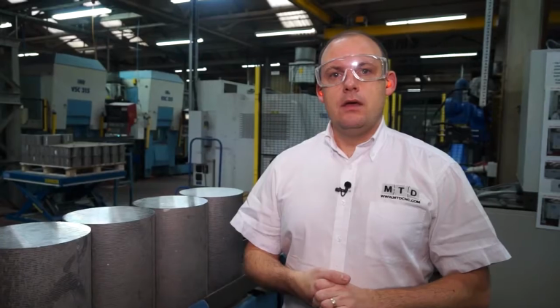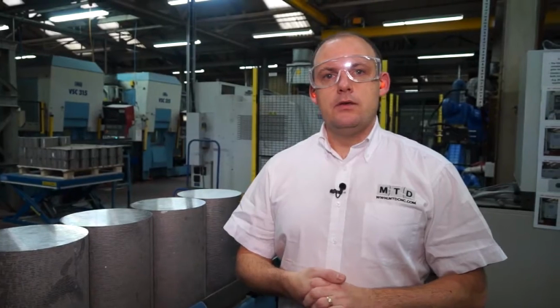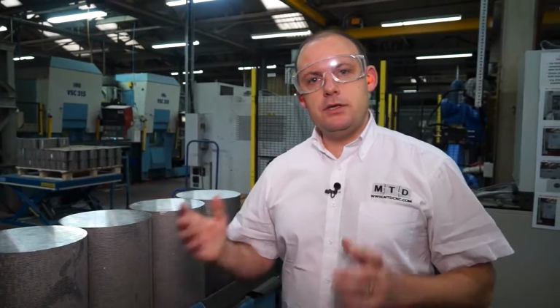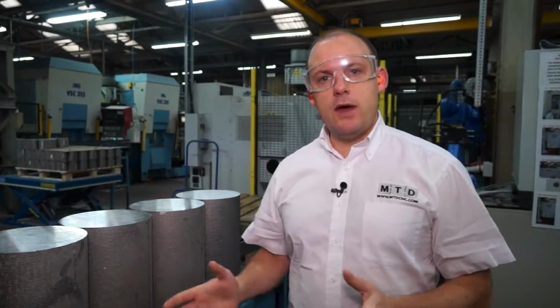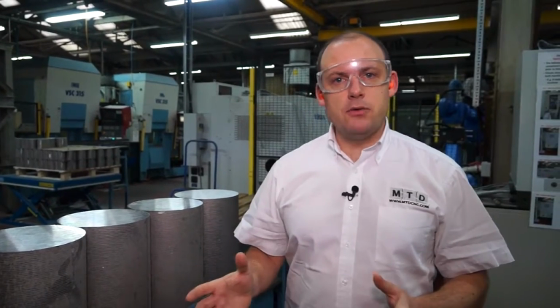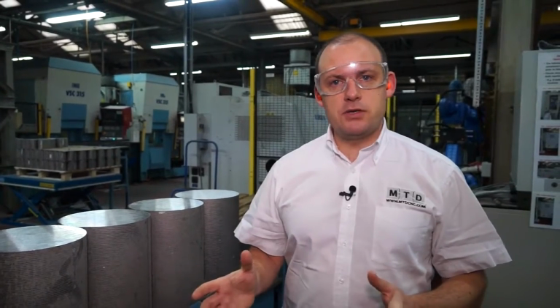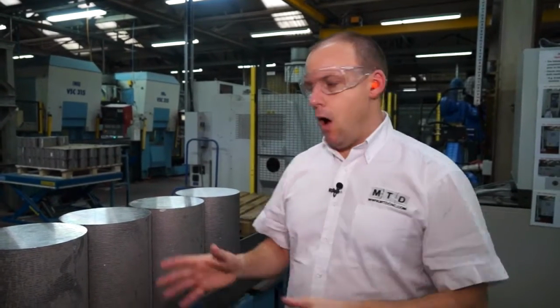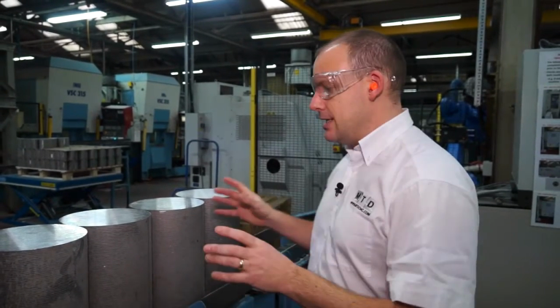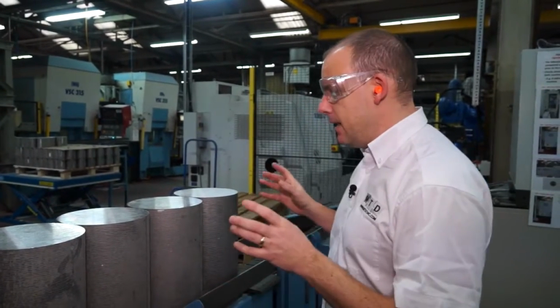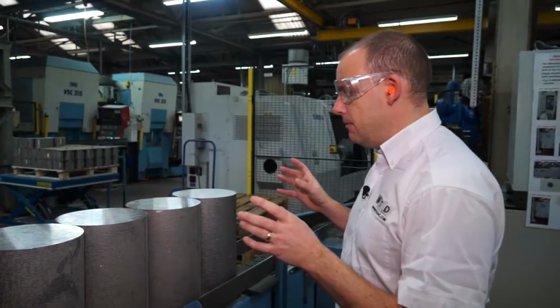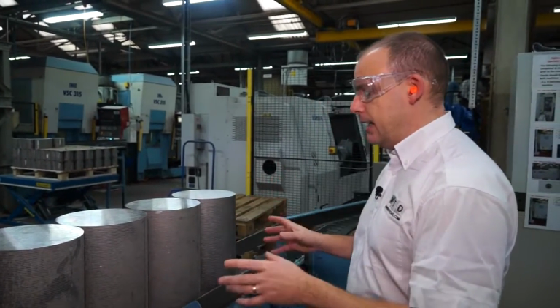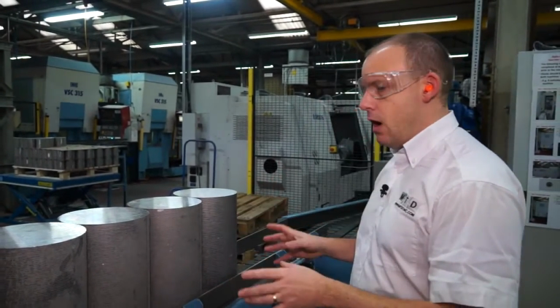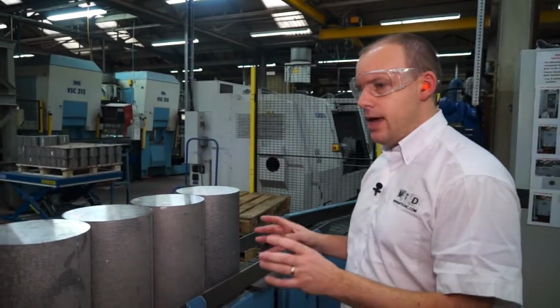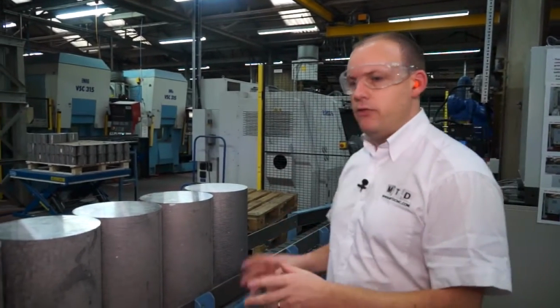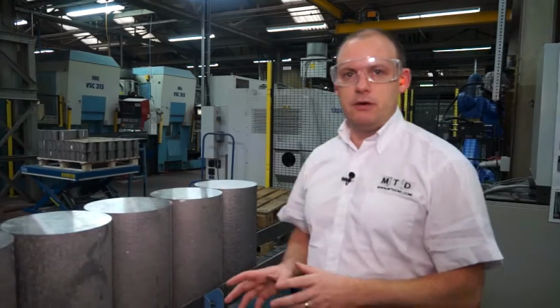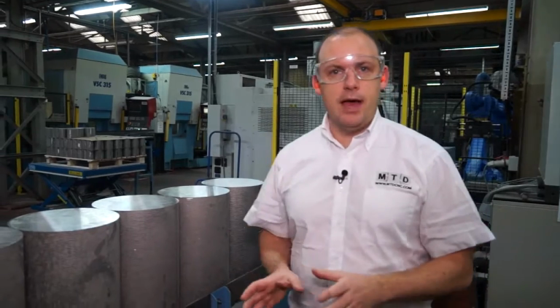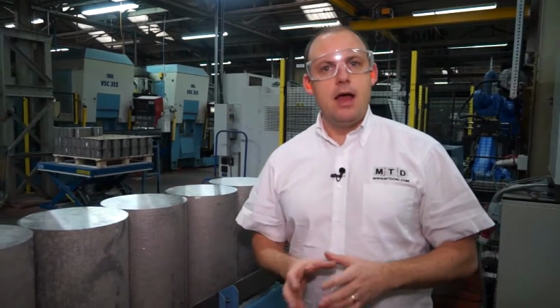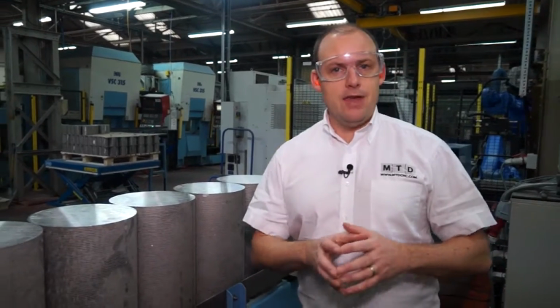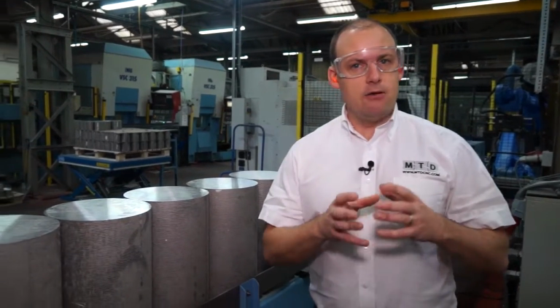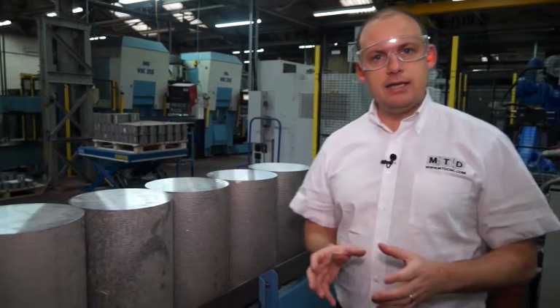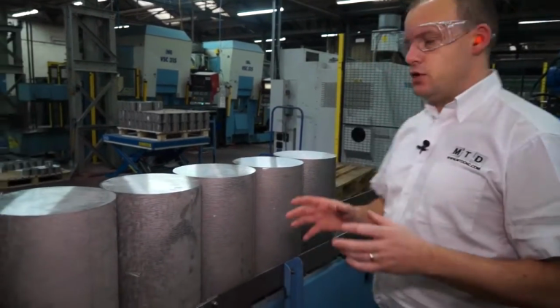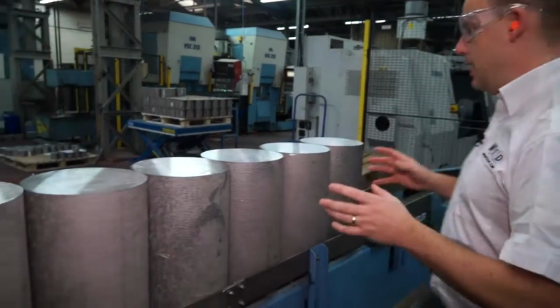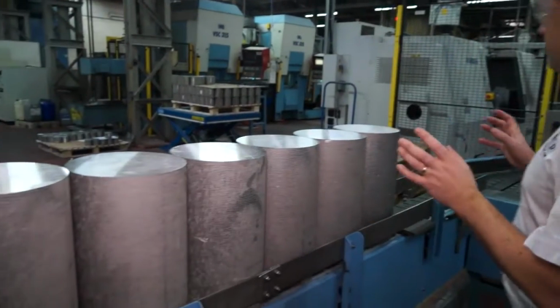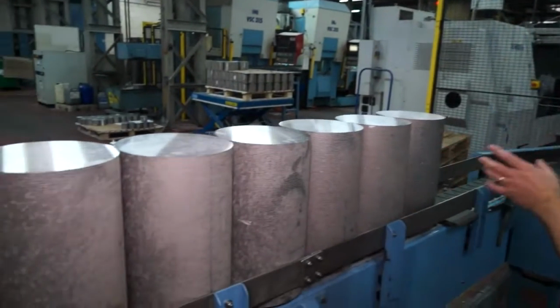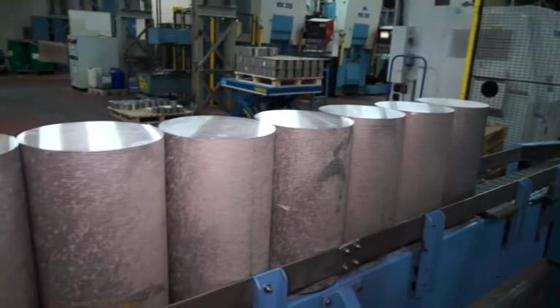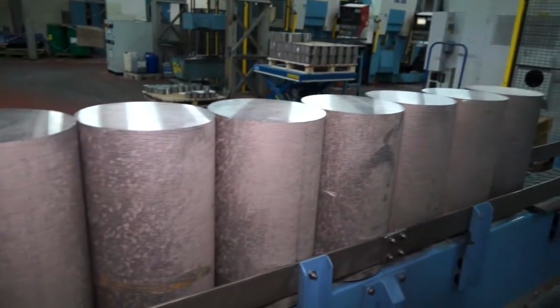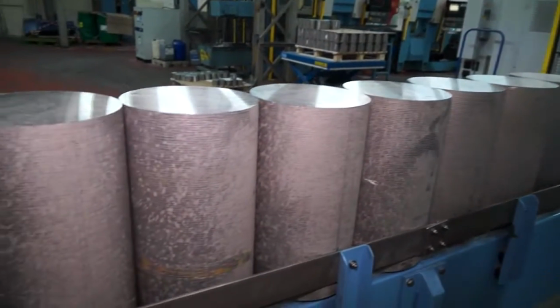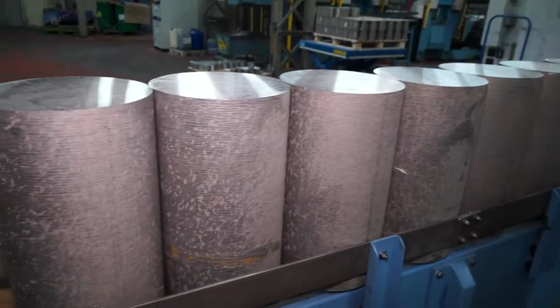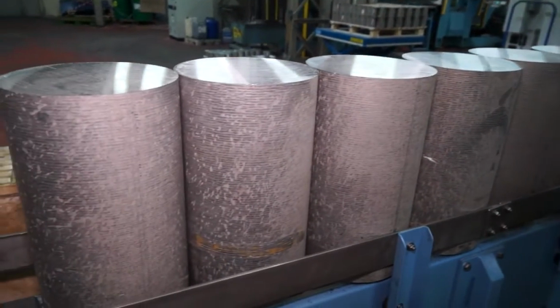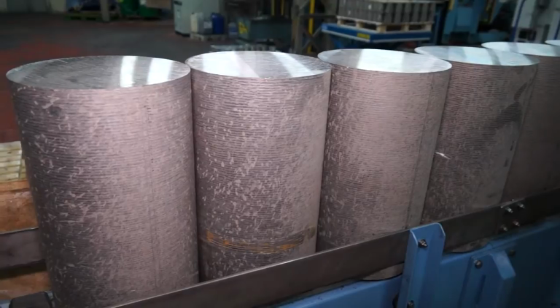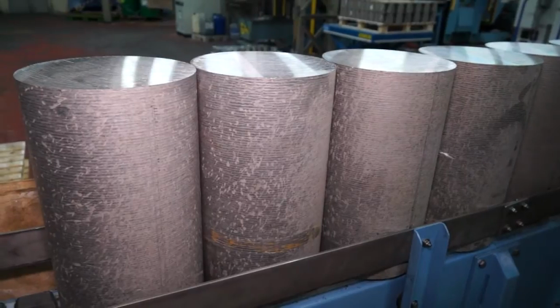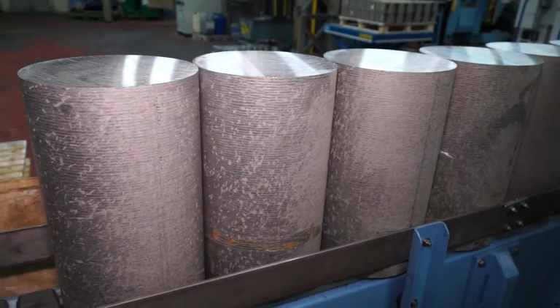So this is where the process starts. These aluminium billets are here on this conveyor and they're now ready to be moved into the cell for the machining process.